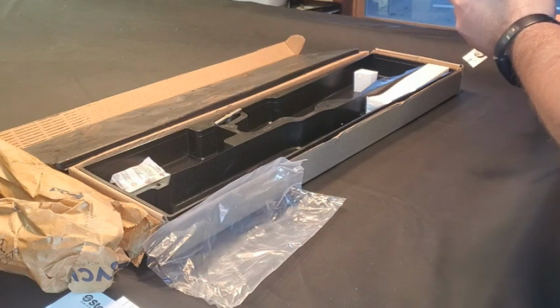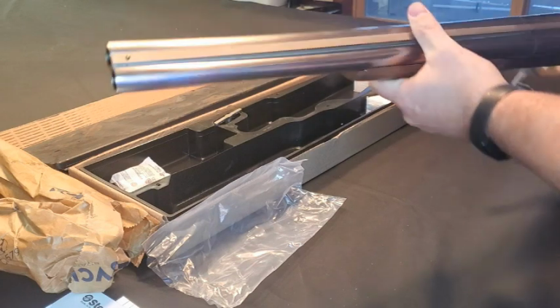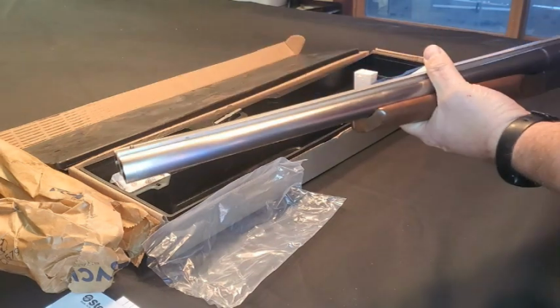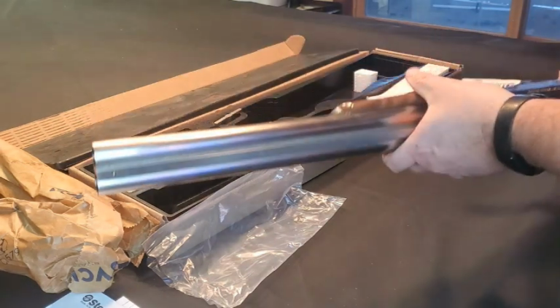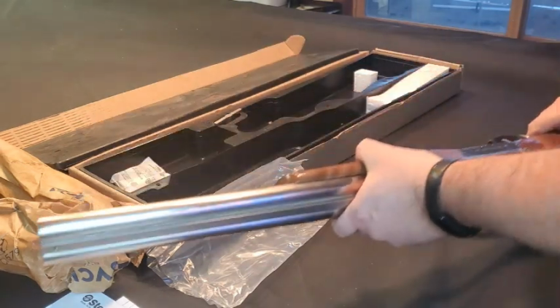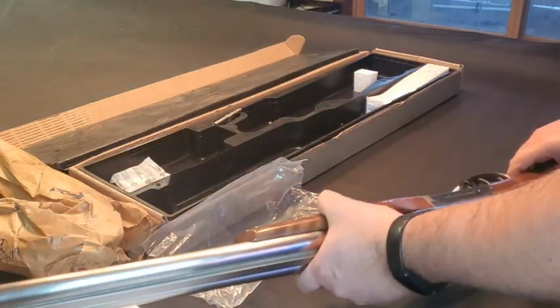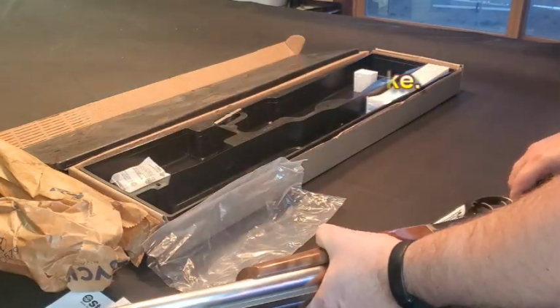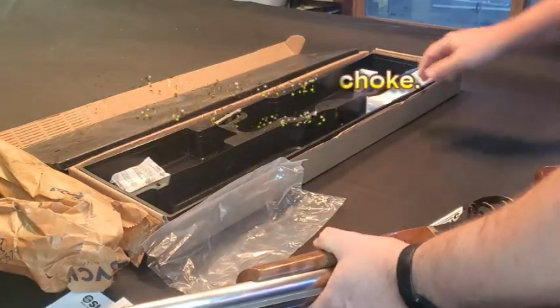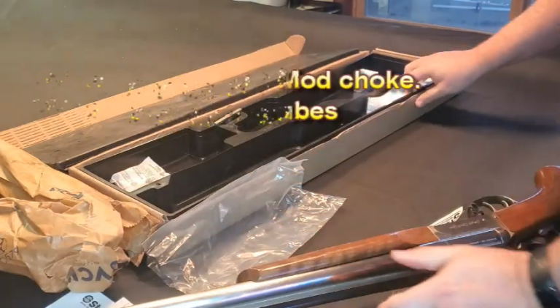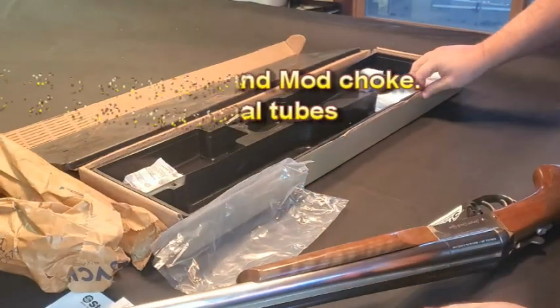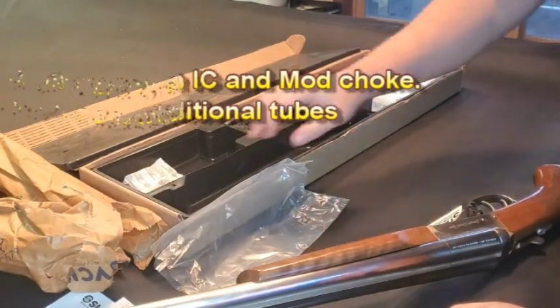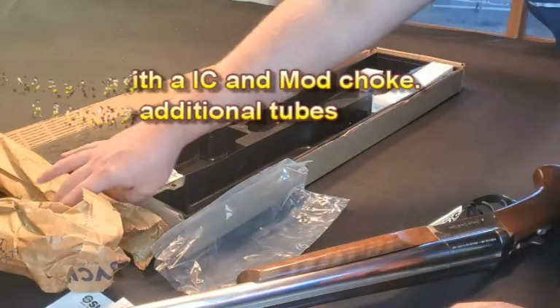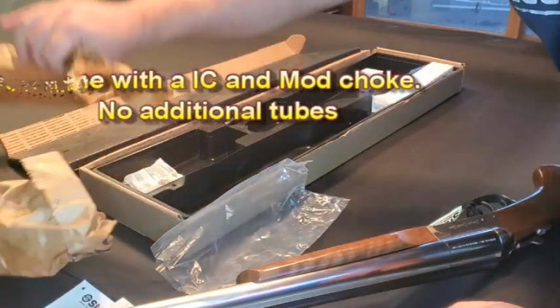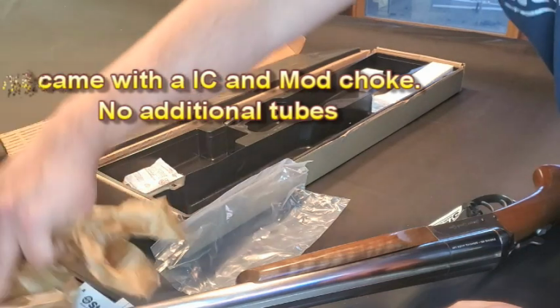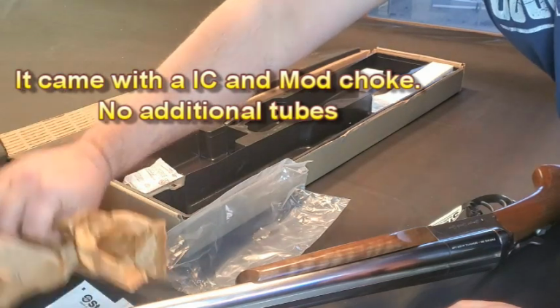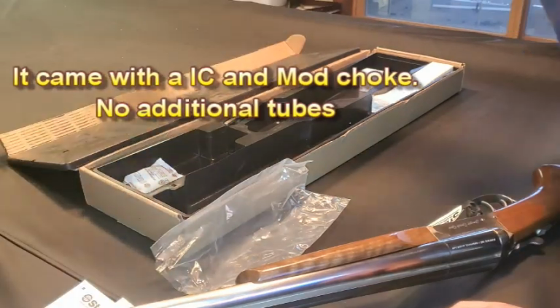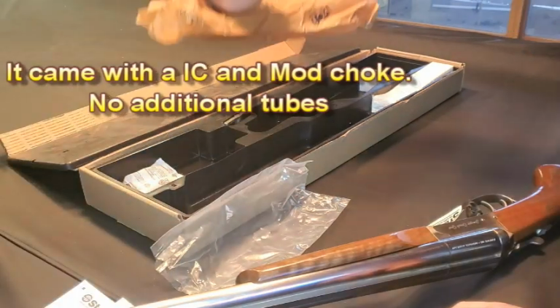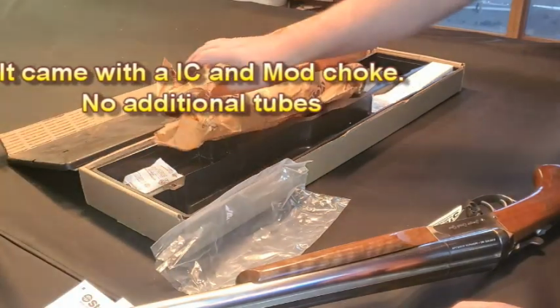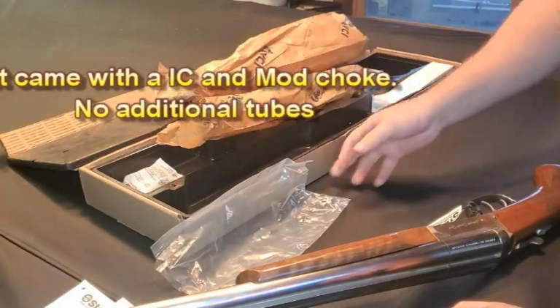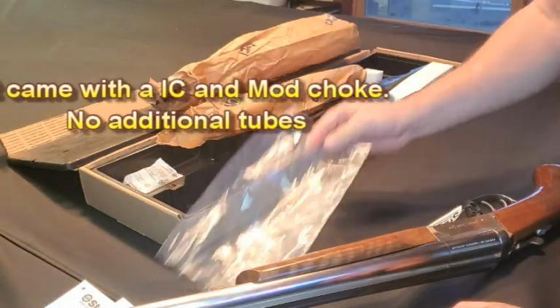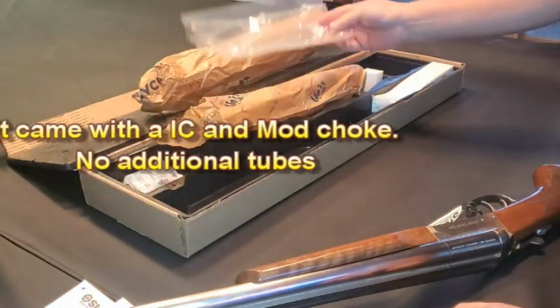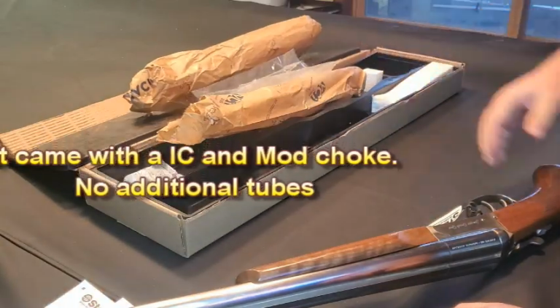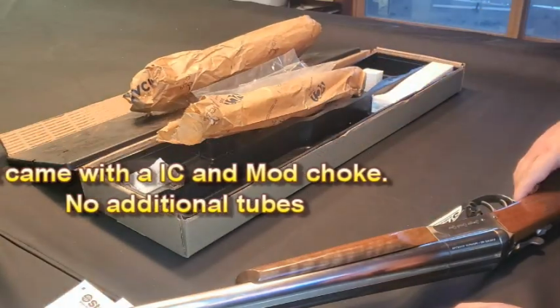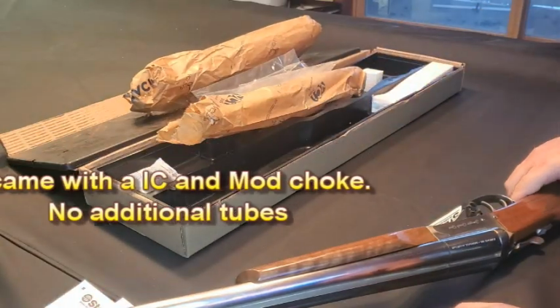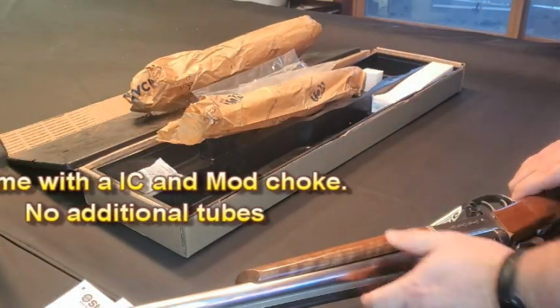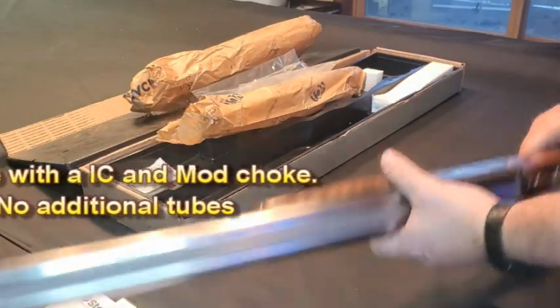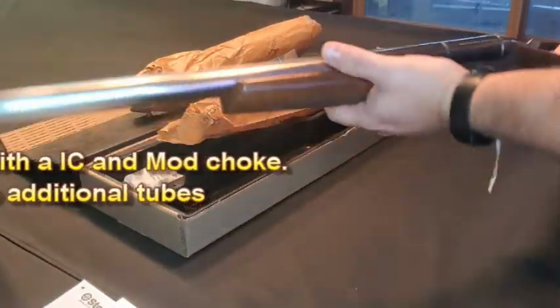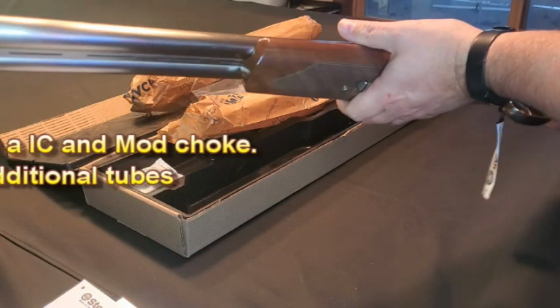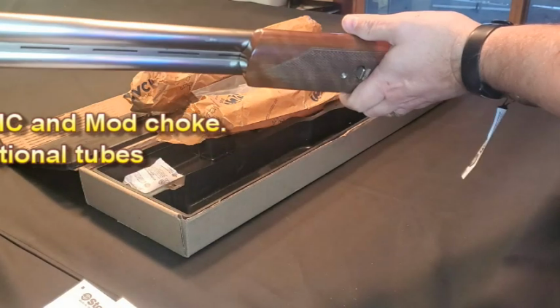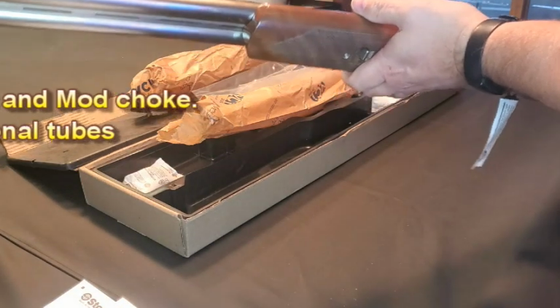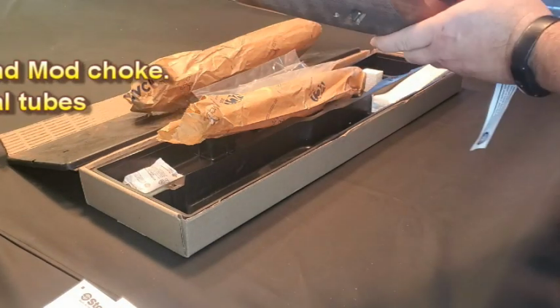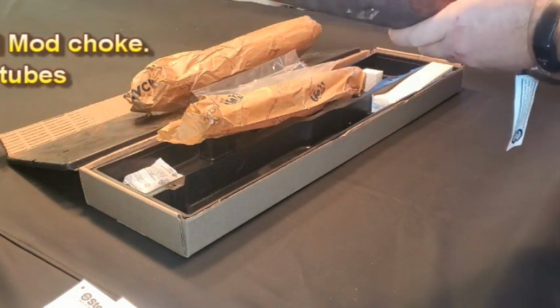I see two choke tubes in there; I don't see any additional choke tubes. Well, pretty simple.